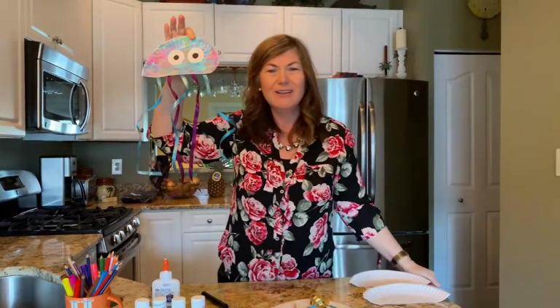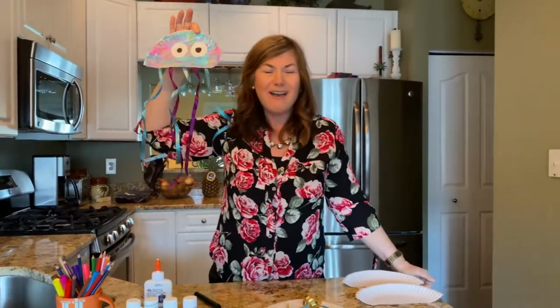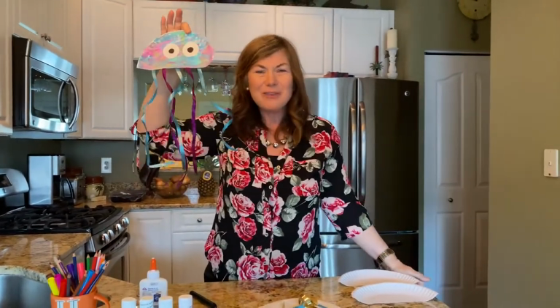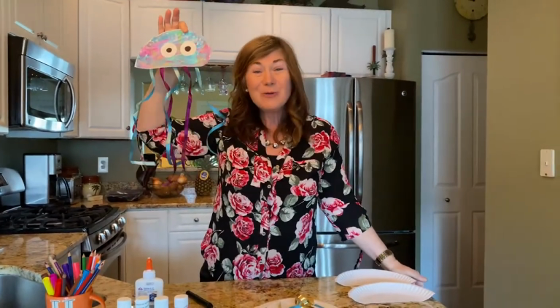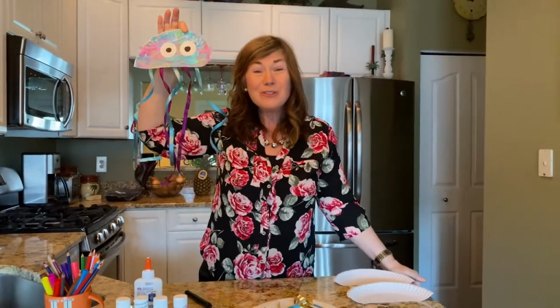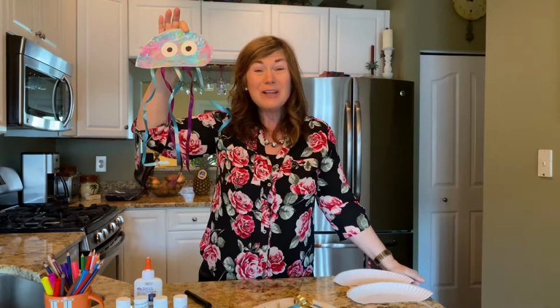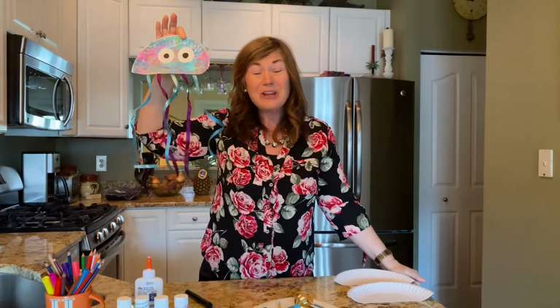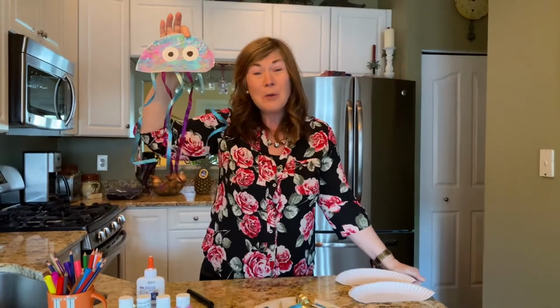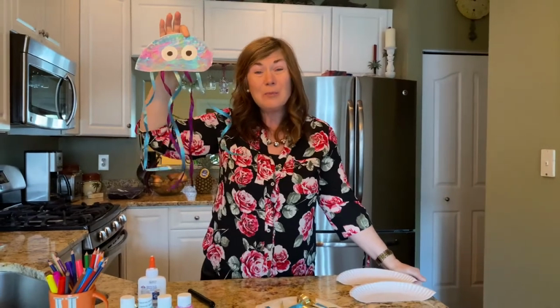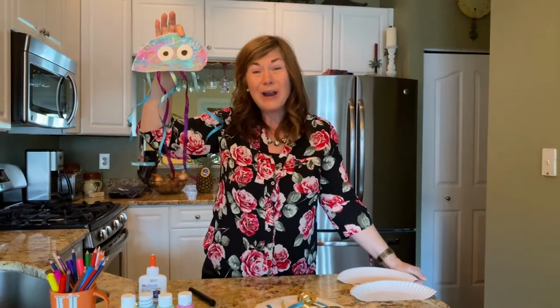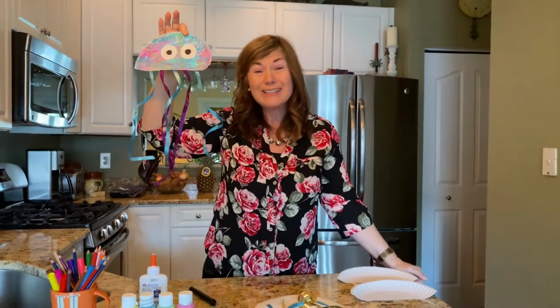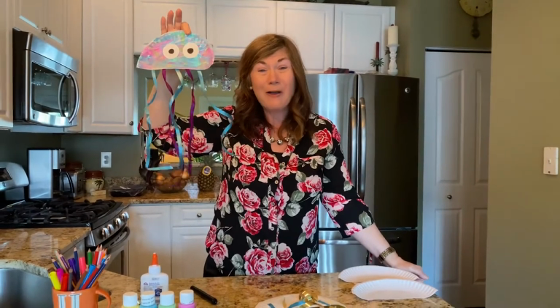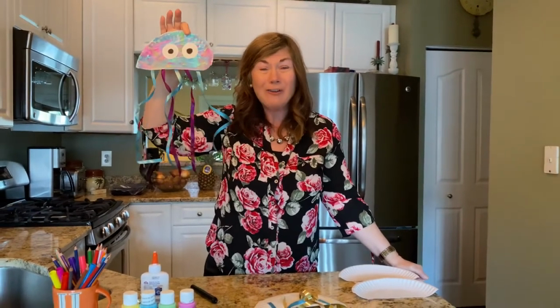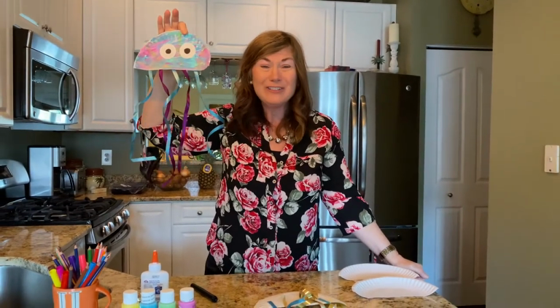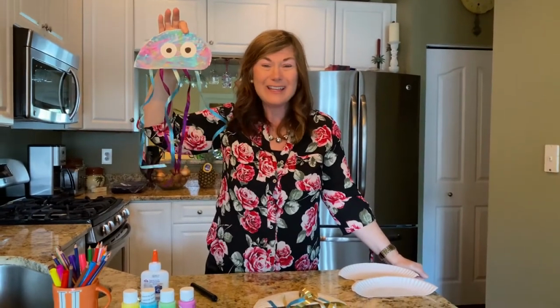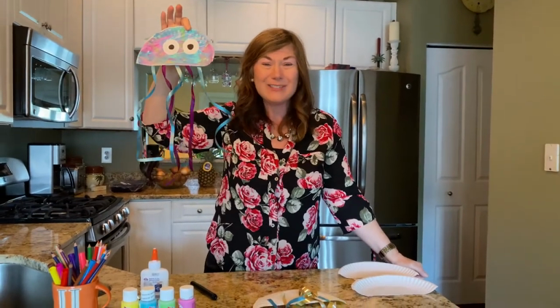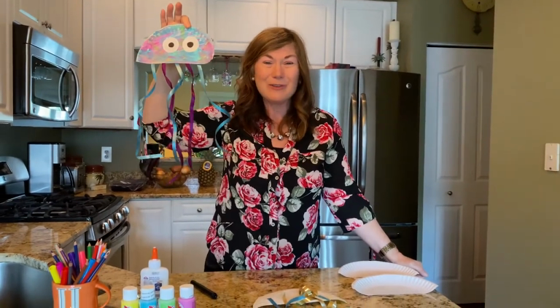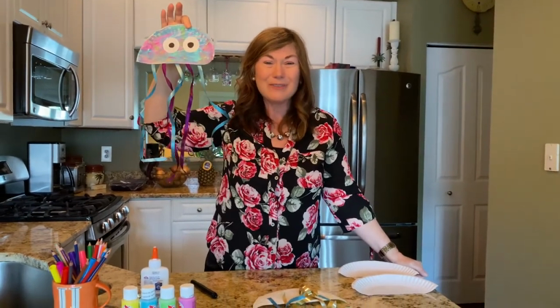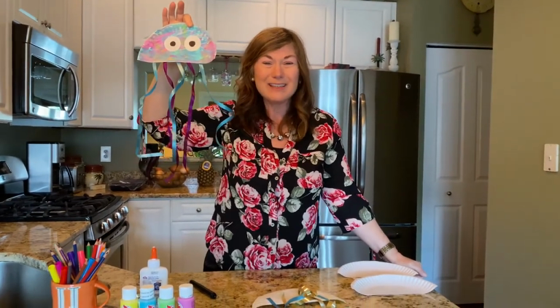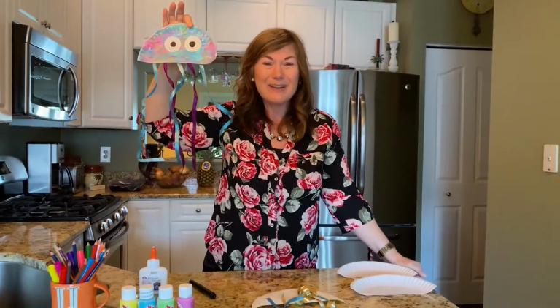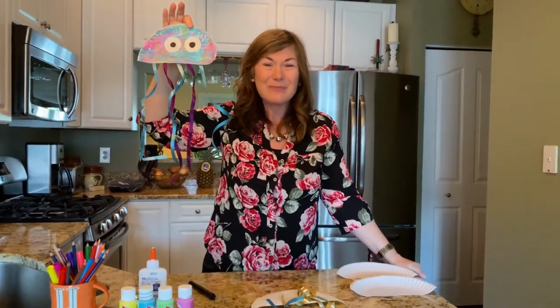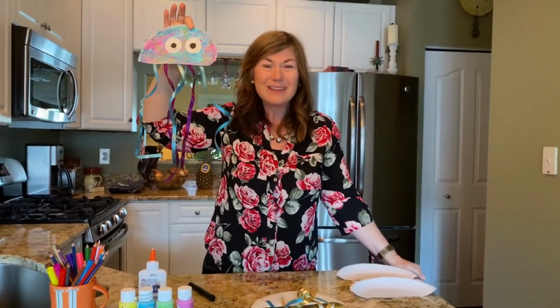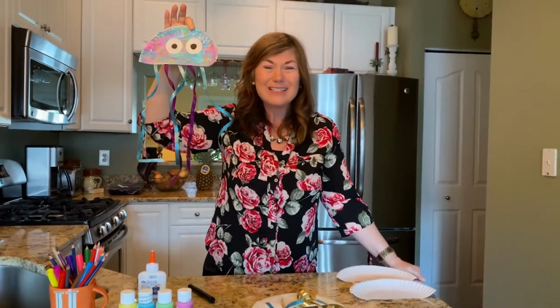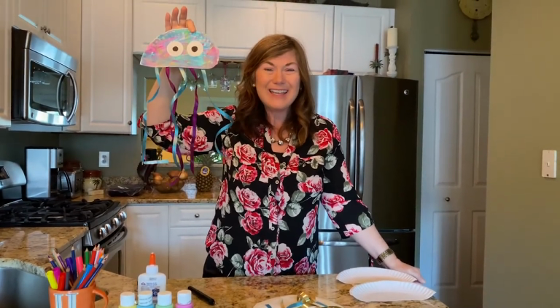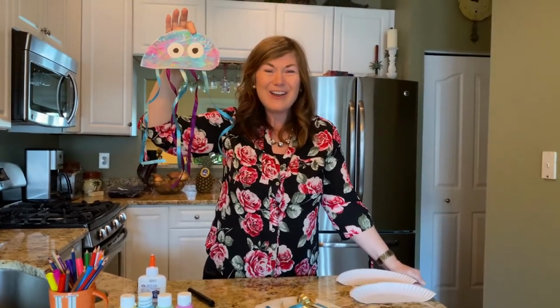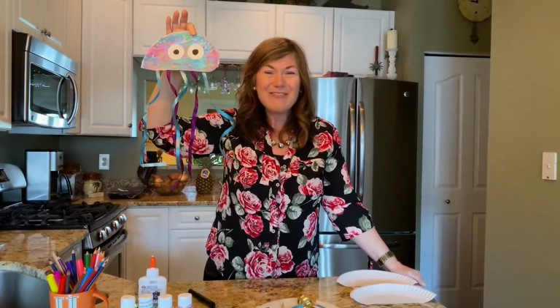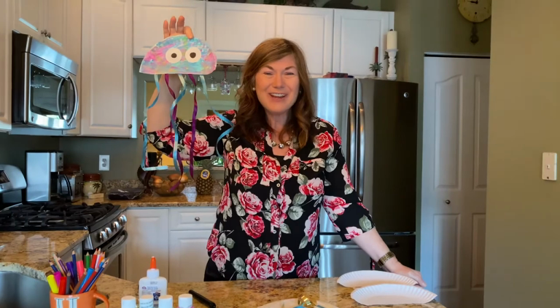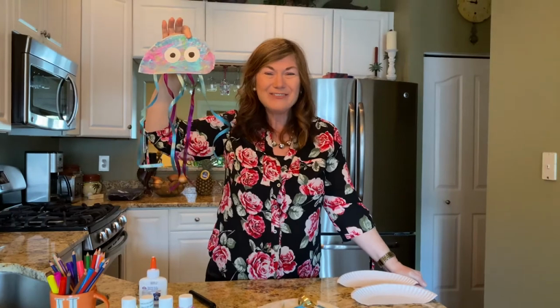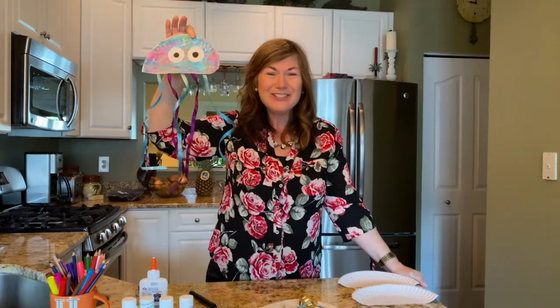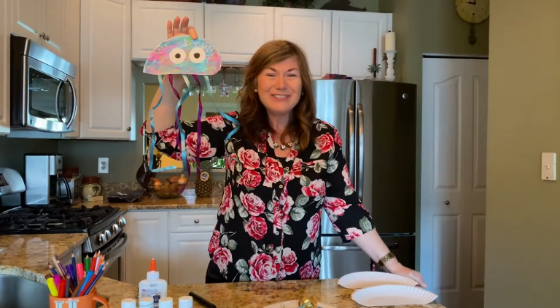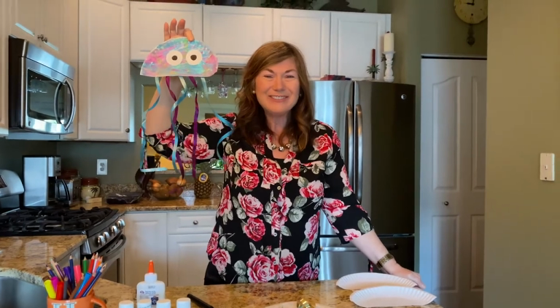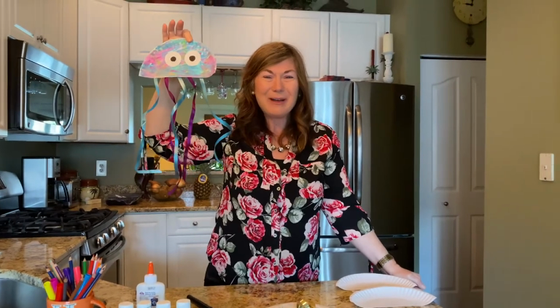I miss you all so much and I hope you're practicing all your dance moves. Take care. Have a great afternoon. Bye!